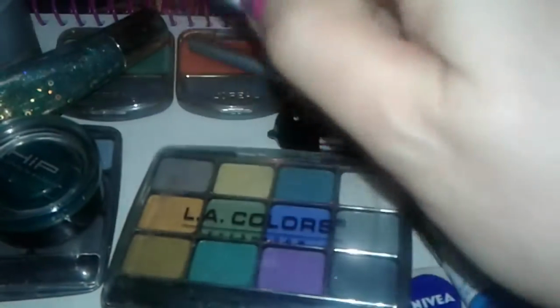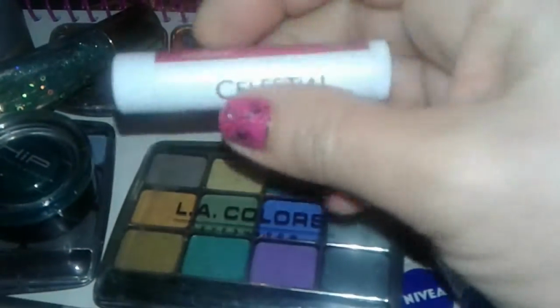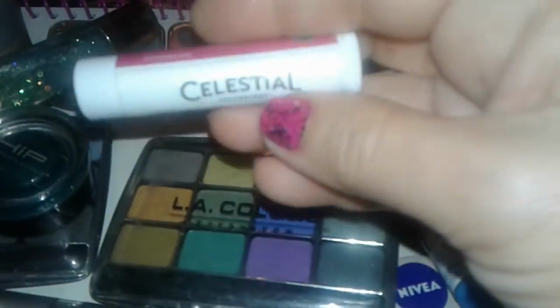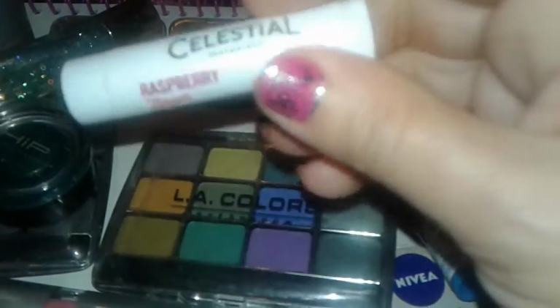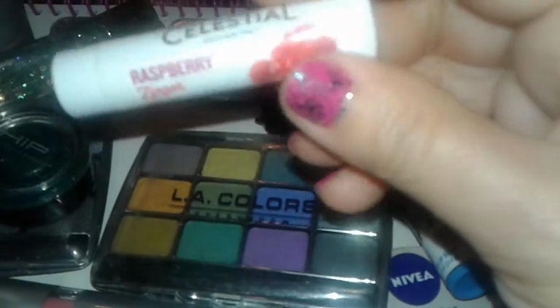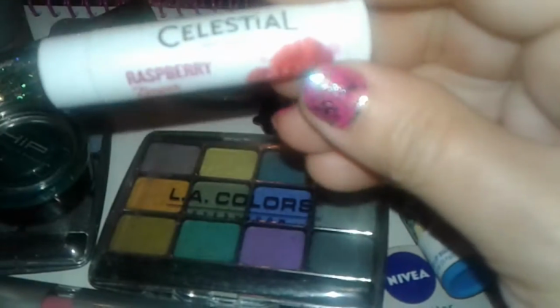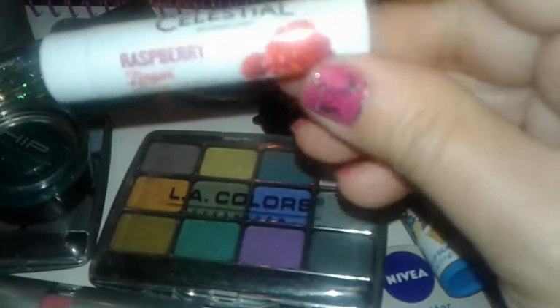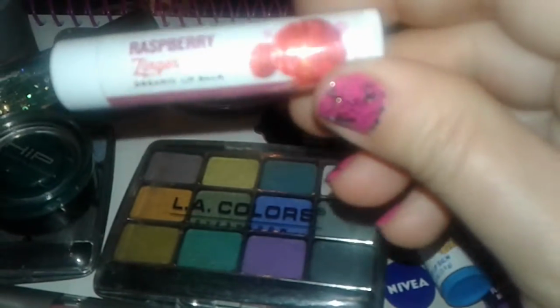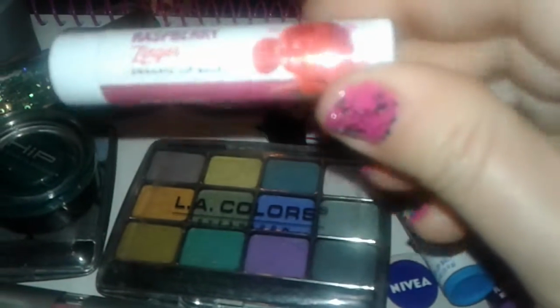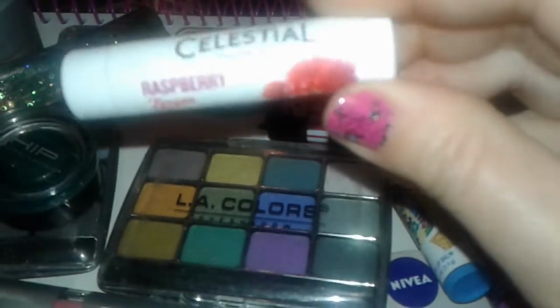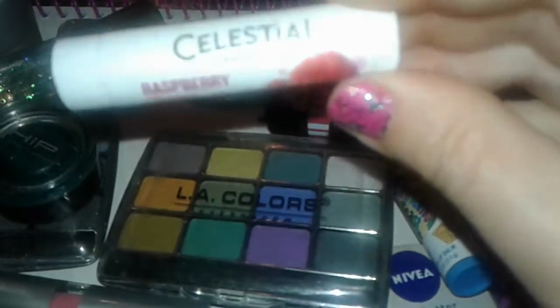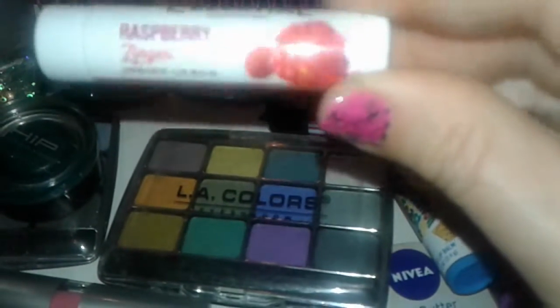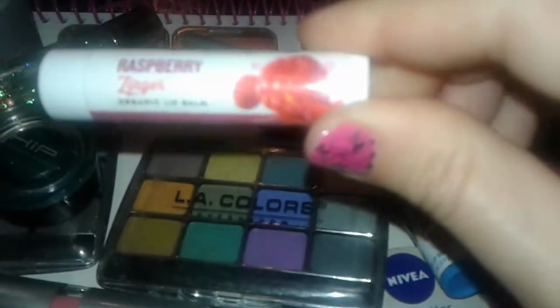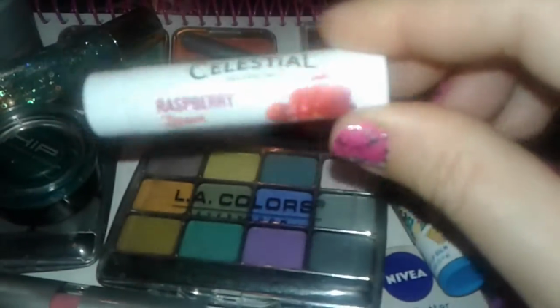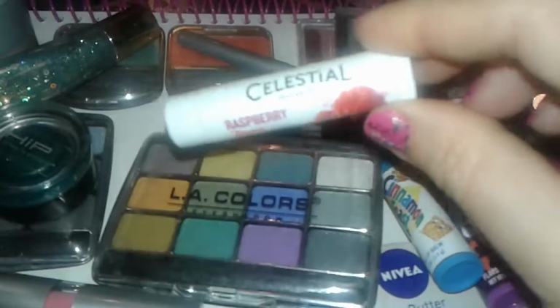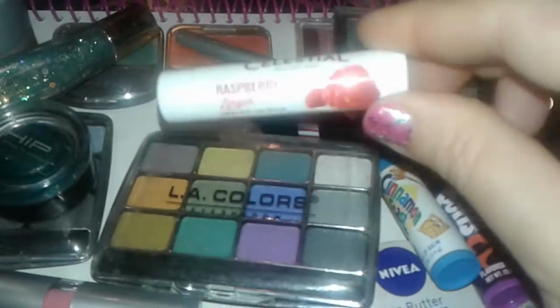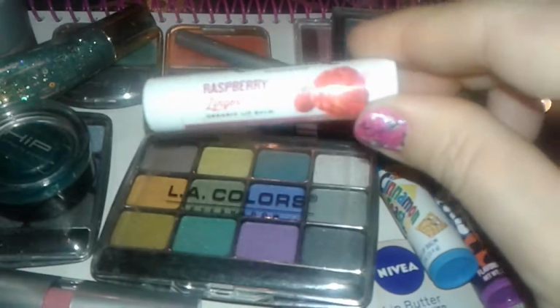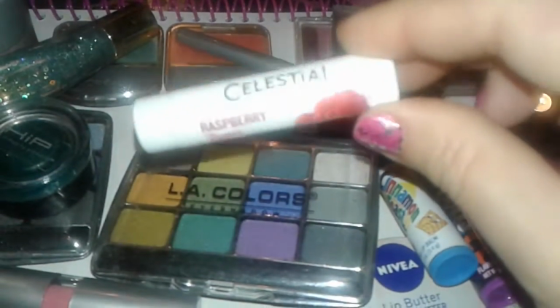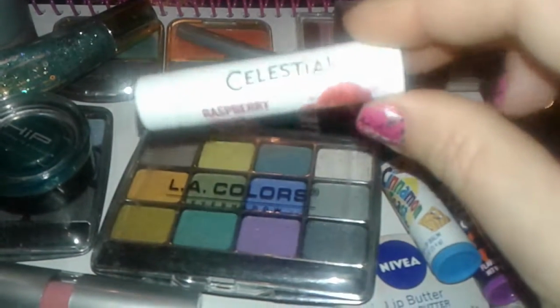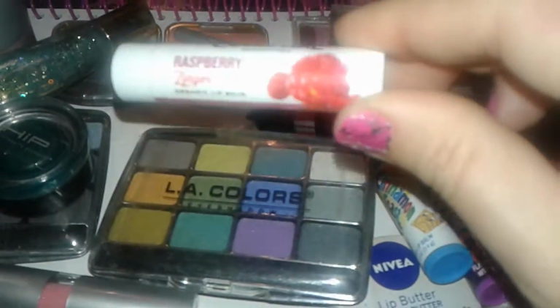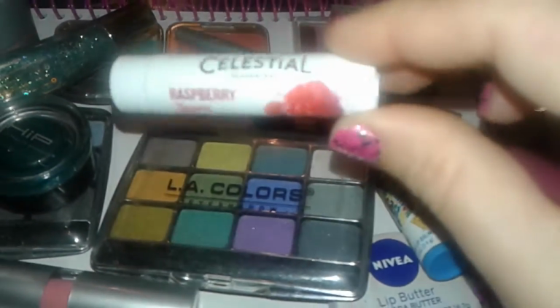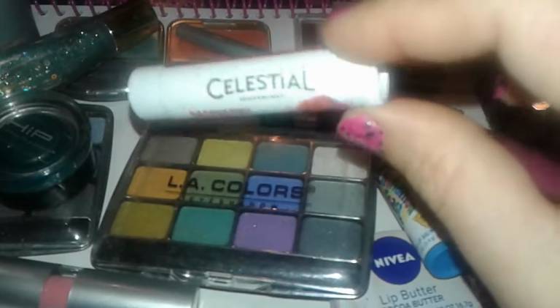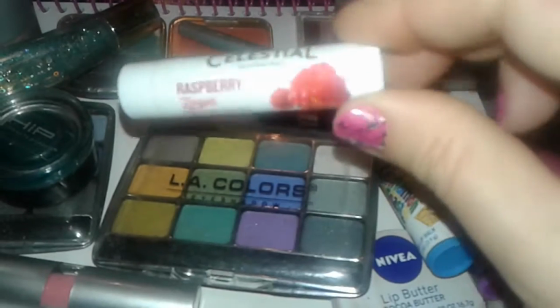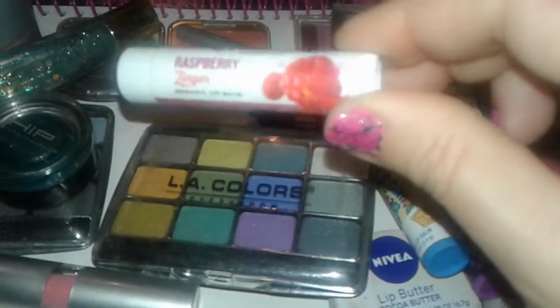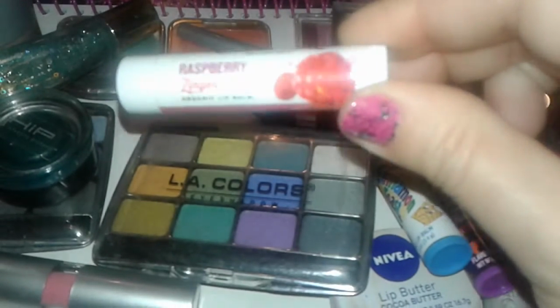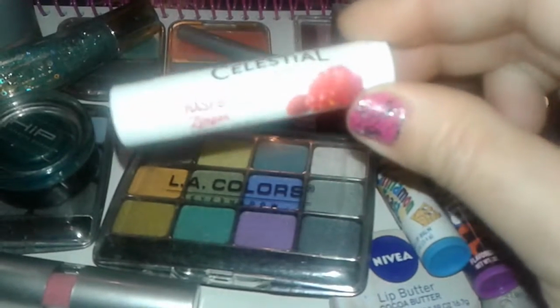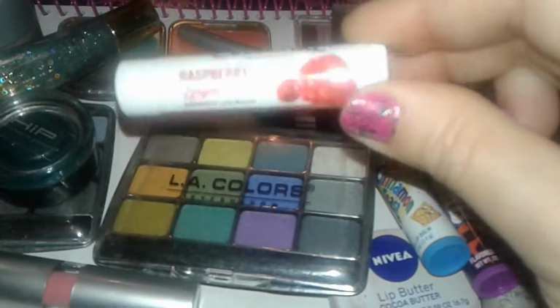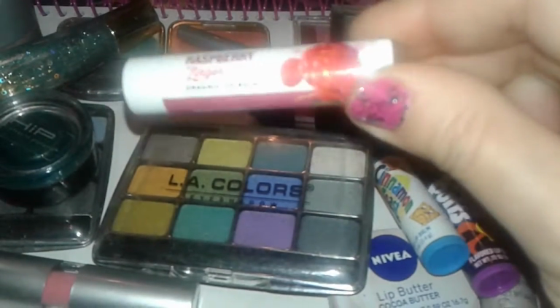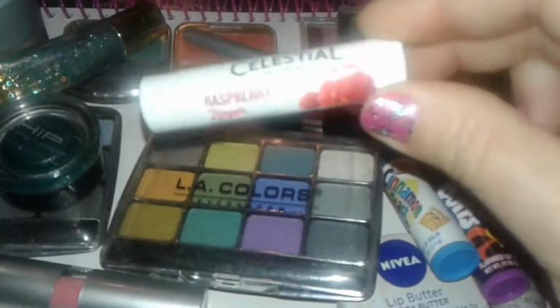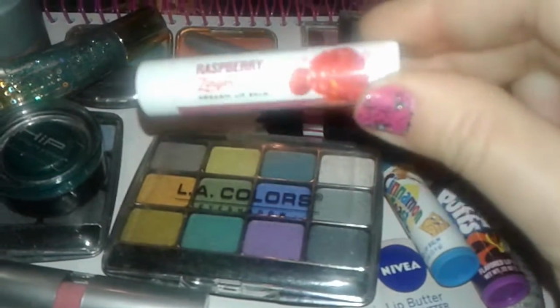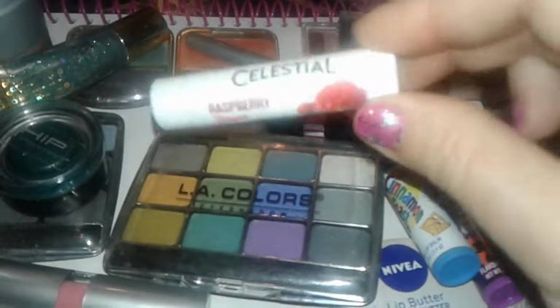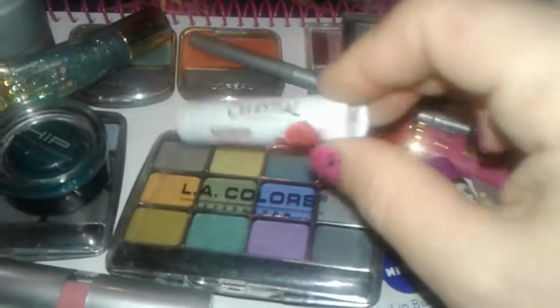This one is Celestial Seasonings — it's like the tea. This is the Raspberry Zinger, like the tea you drink. And this is actually a chapstick. Really nice.